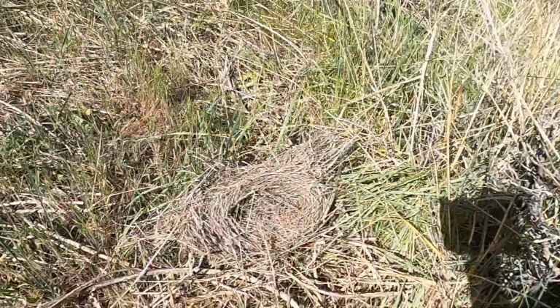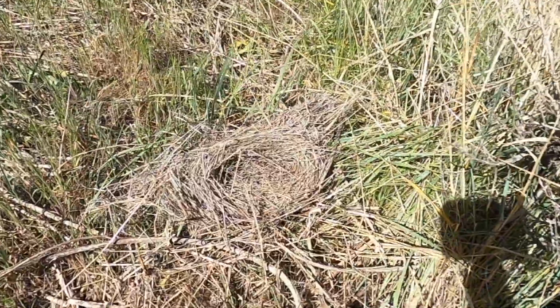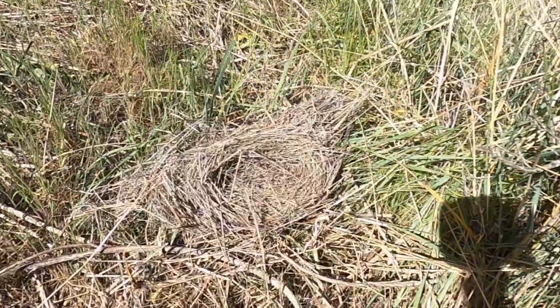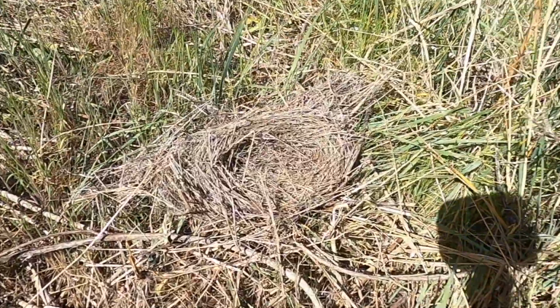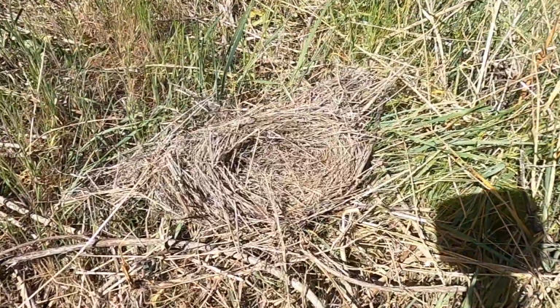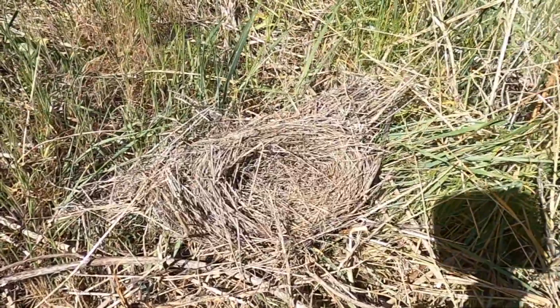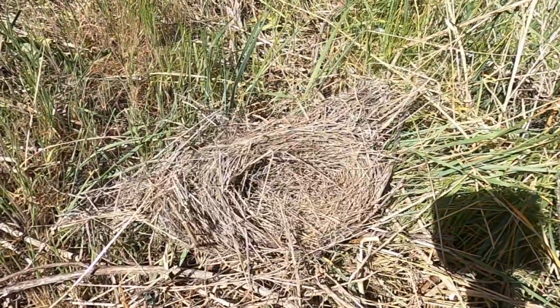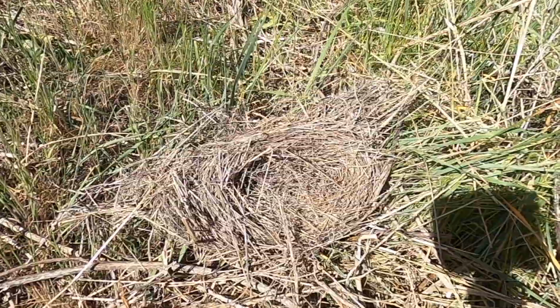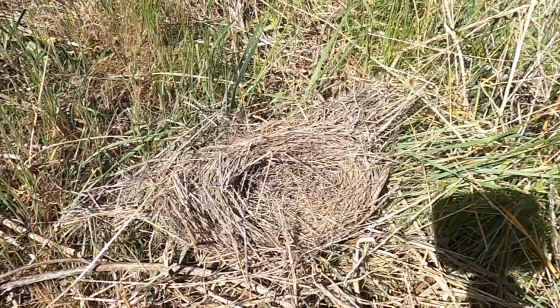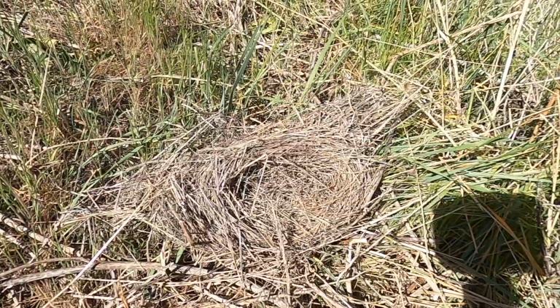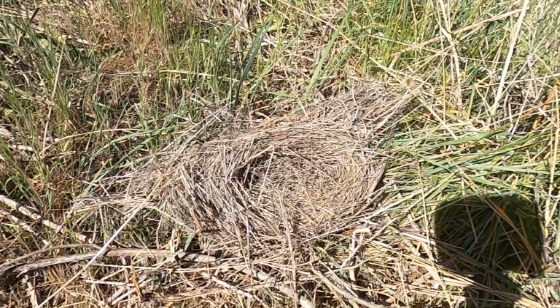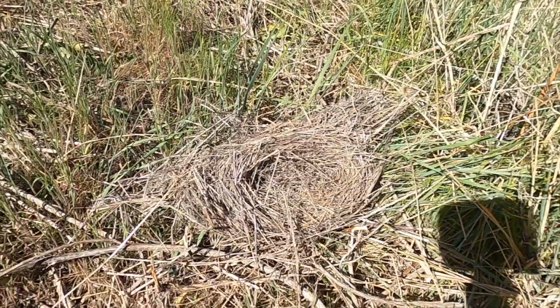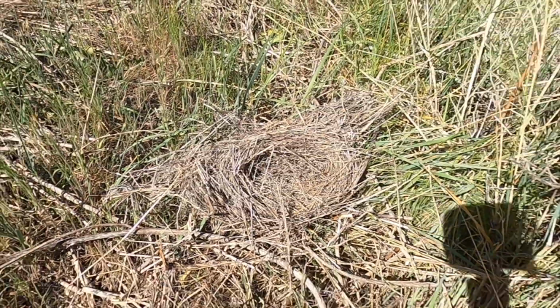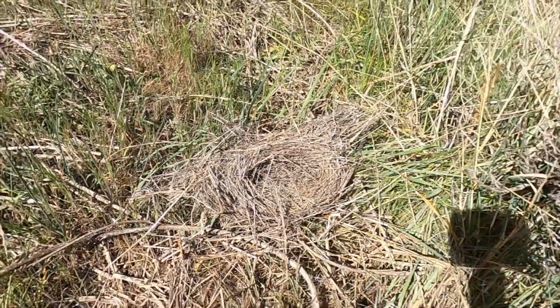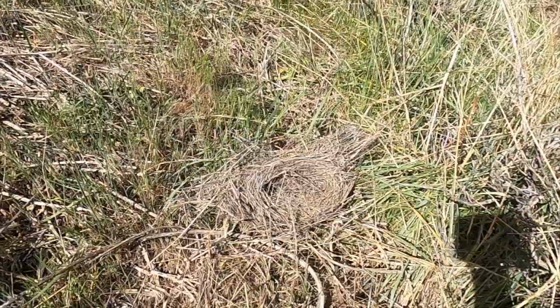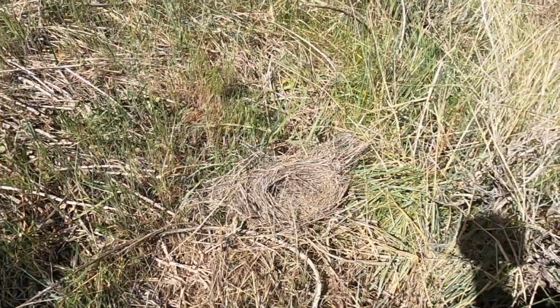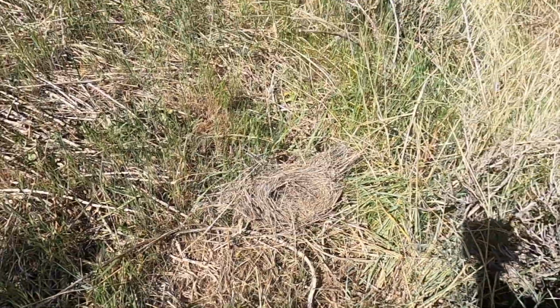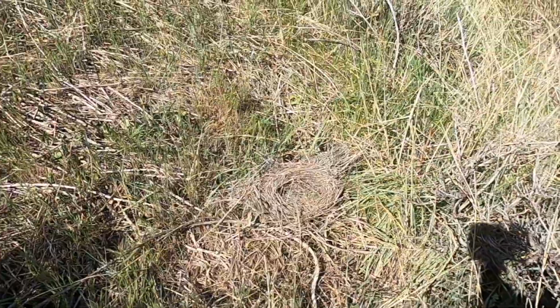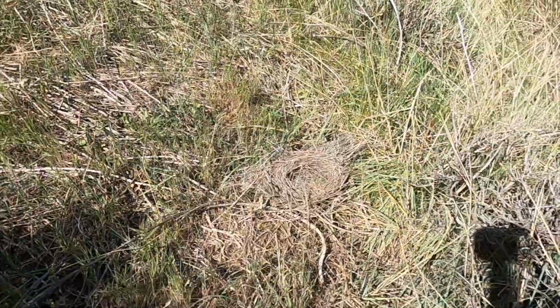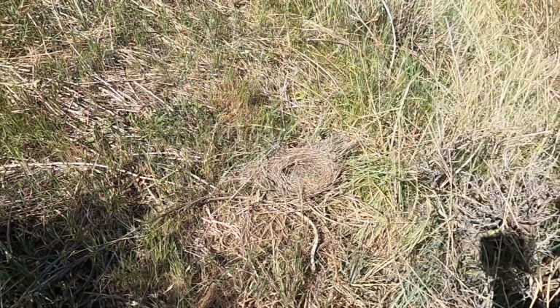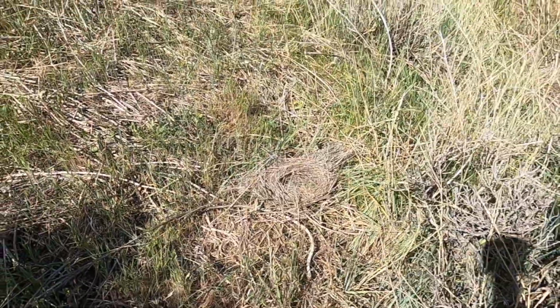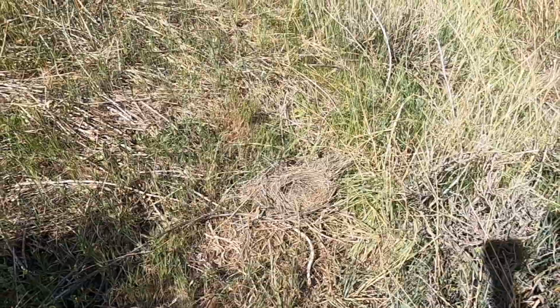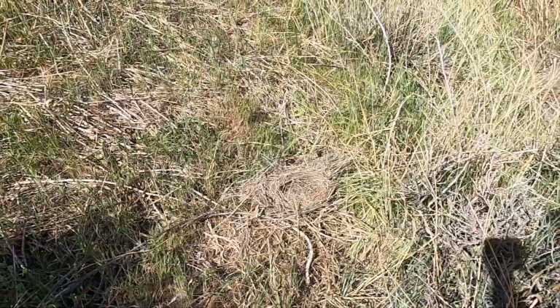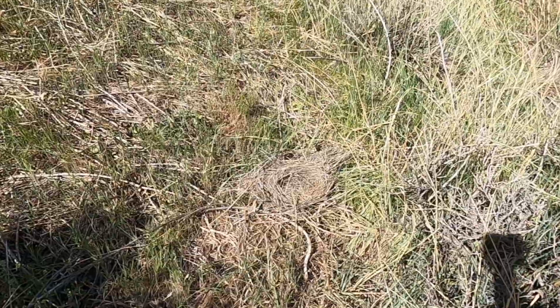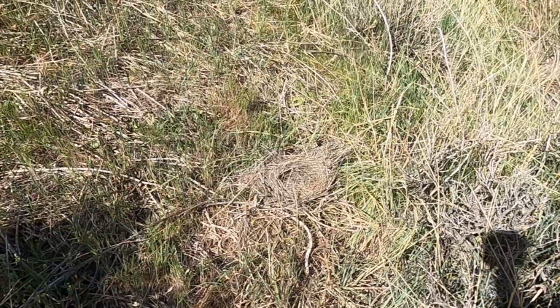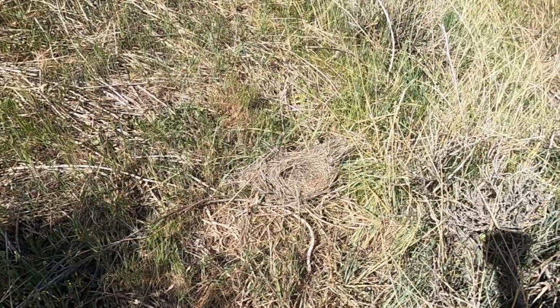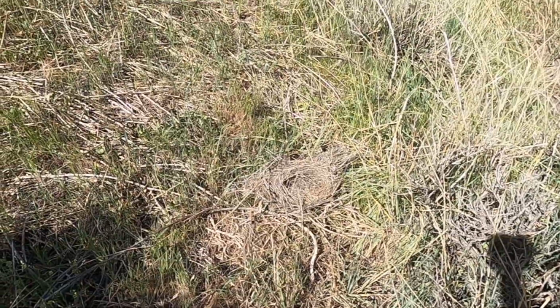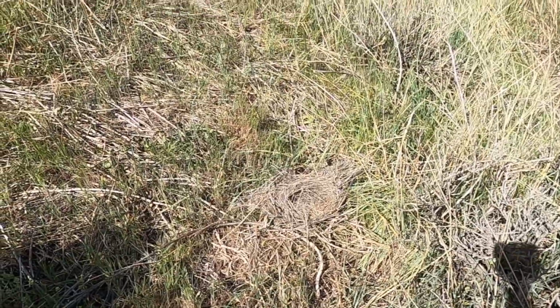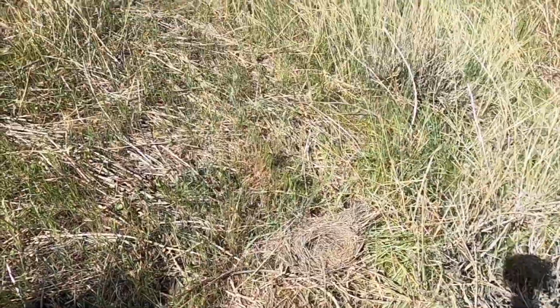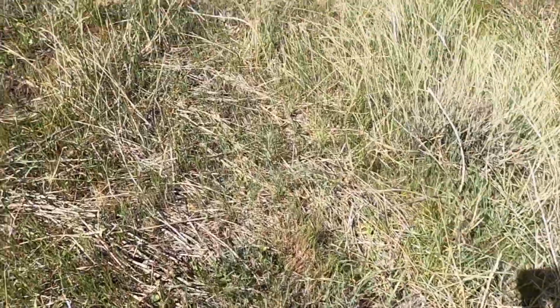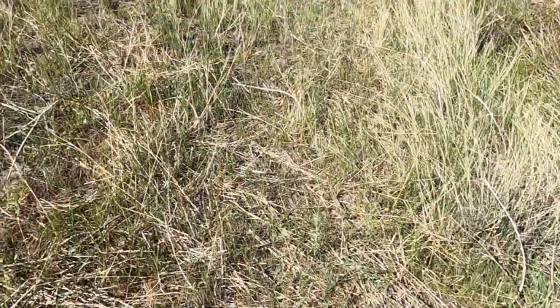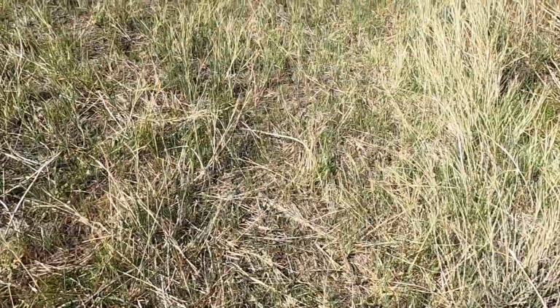It looks like this is some kind of a ground nest. It's not really in the middle of the grass where I would expect it — it's kind of on a trampled down area. So maybe it got moved somehow.